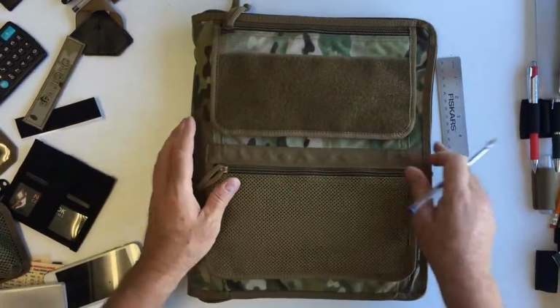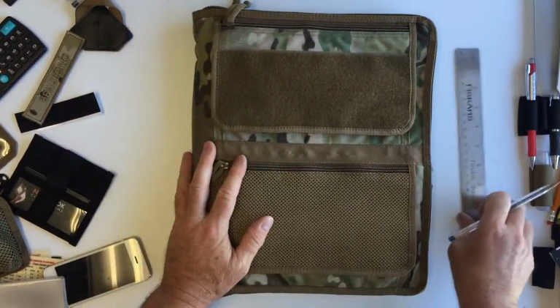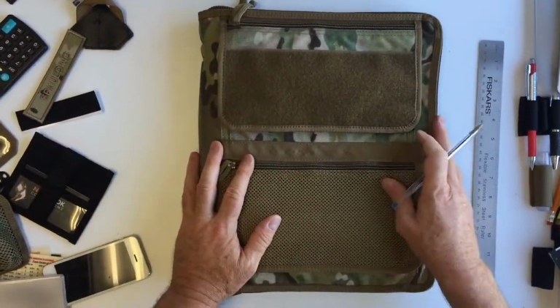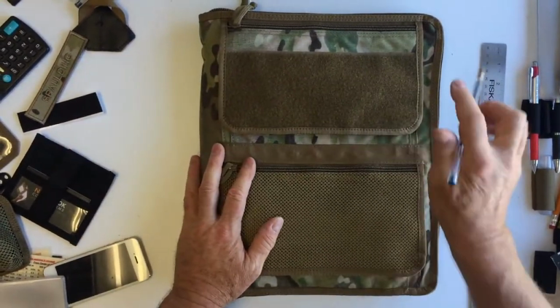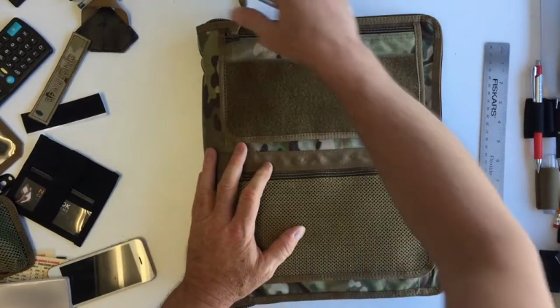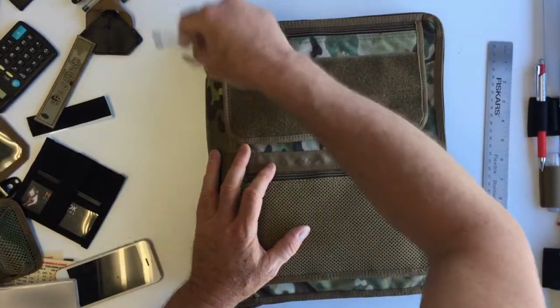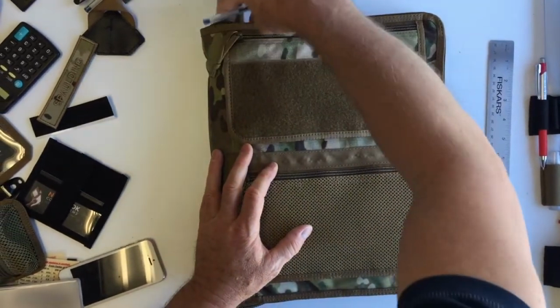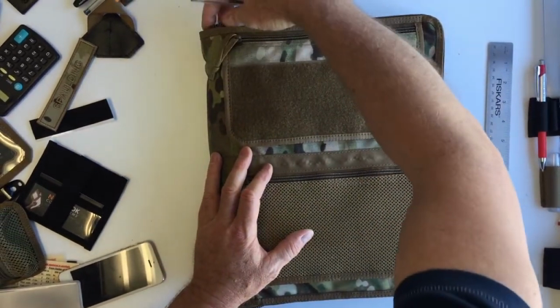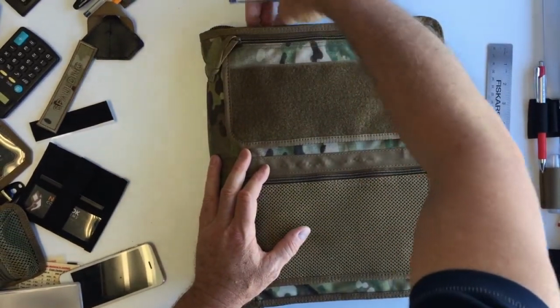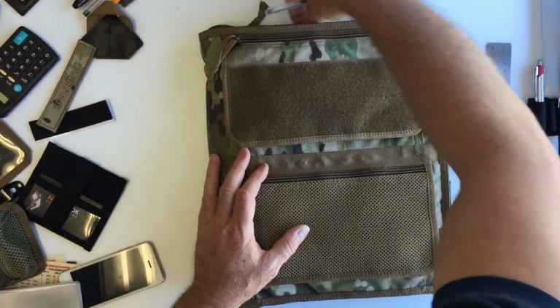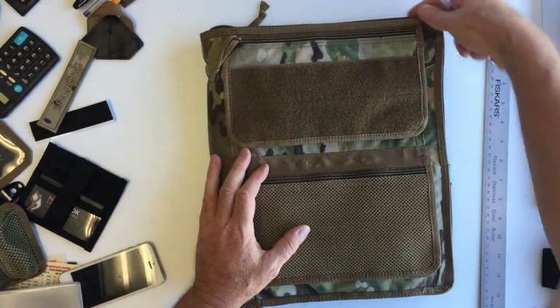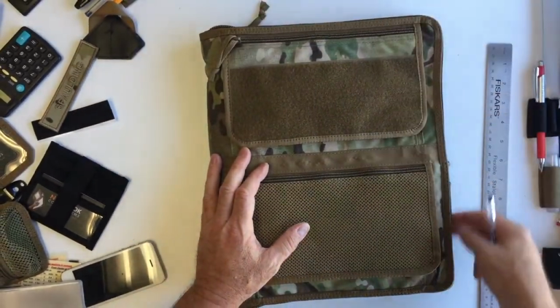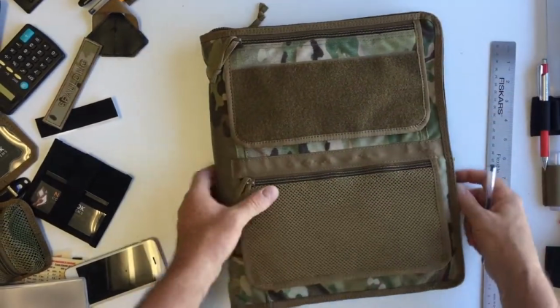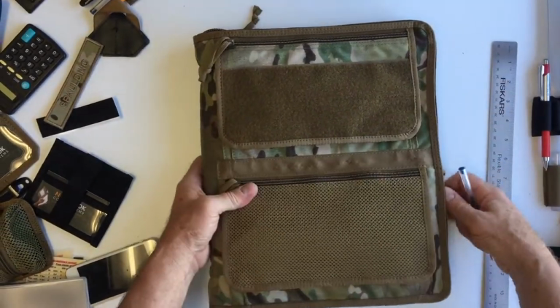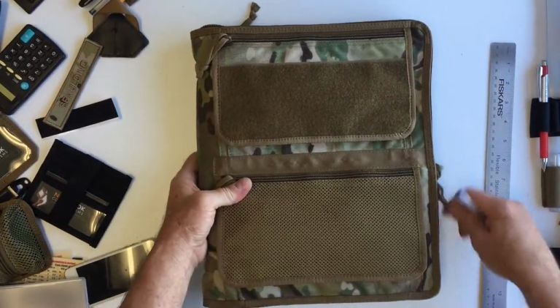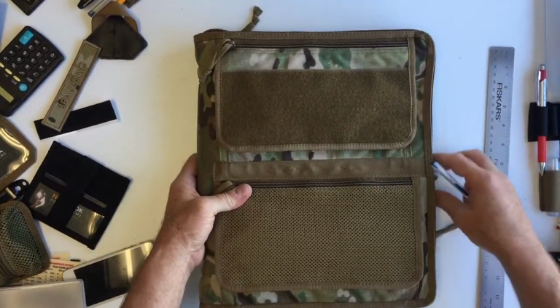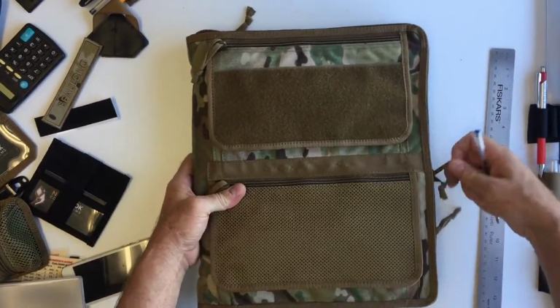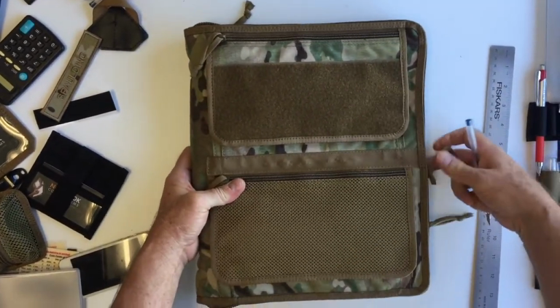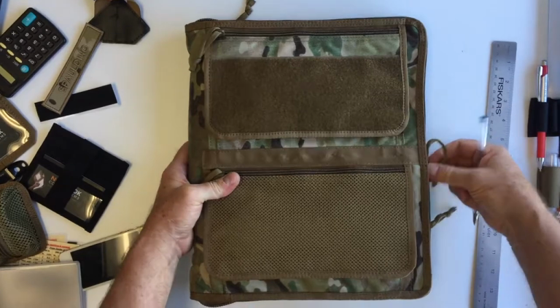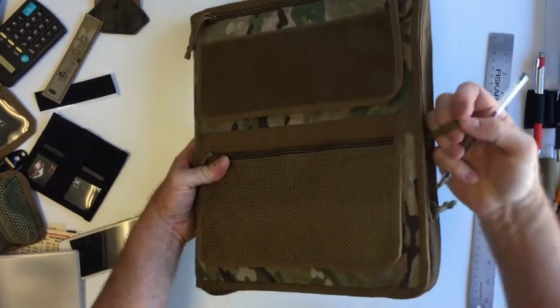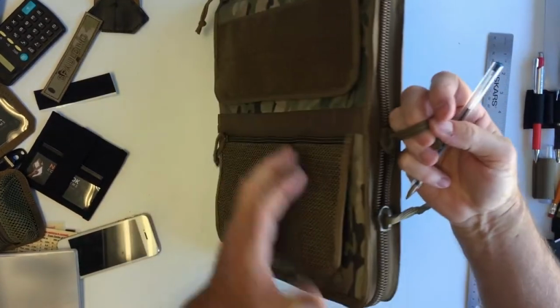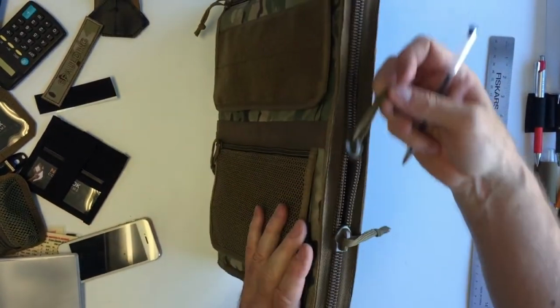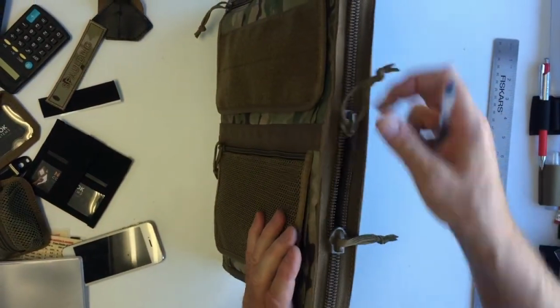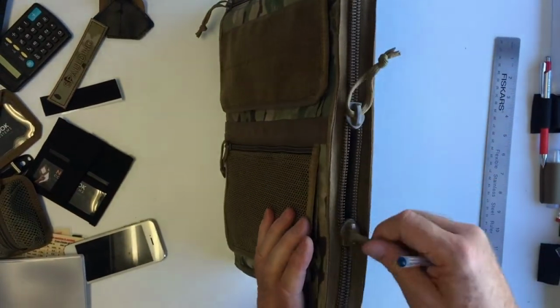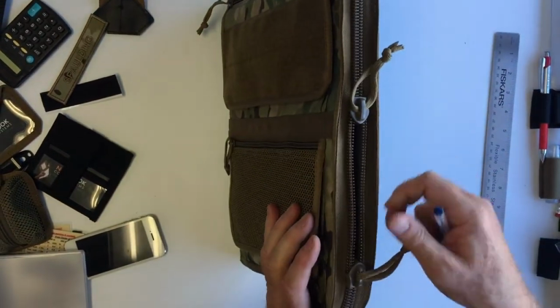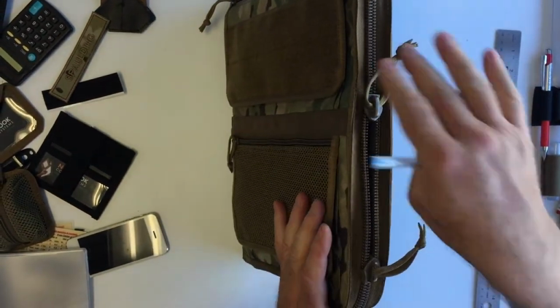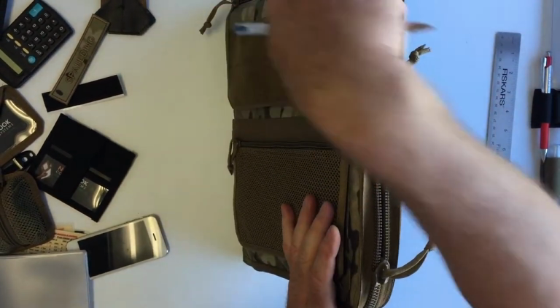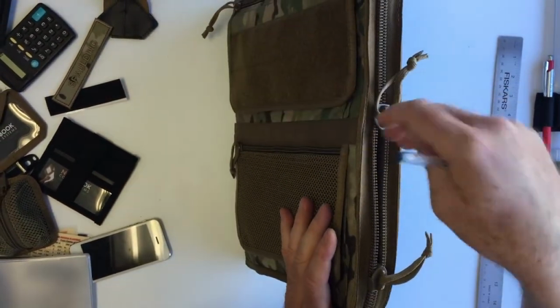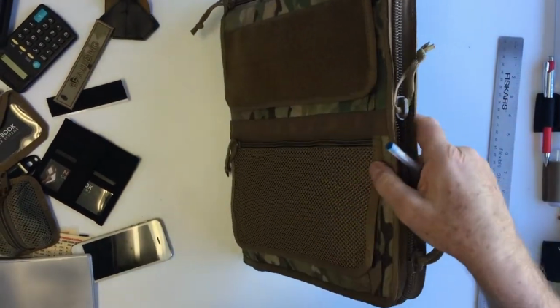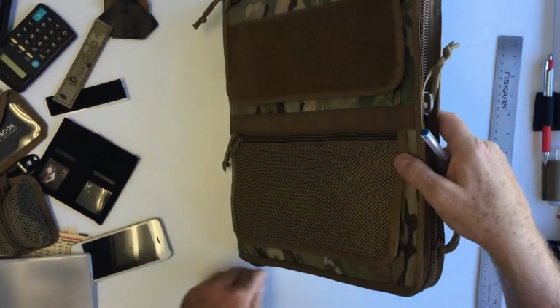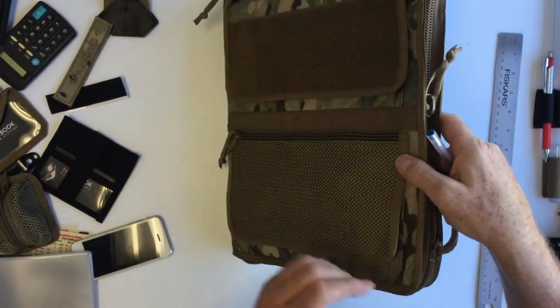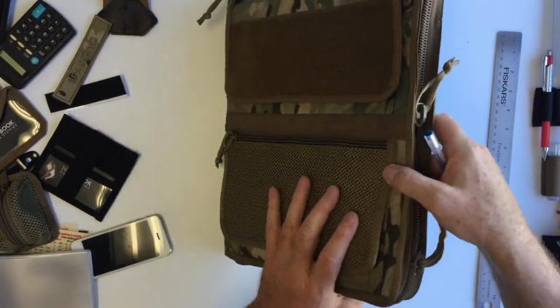Now getting to the good stuff. I also wanted to point out we've got two zipper heads on here, so you could open it that way or you can open it this way.